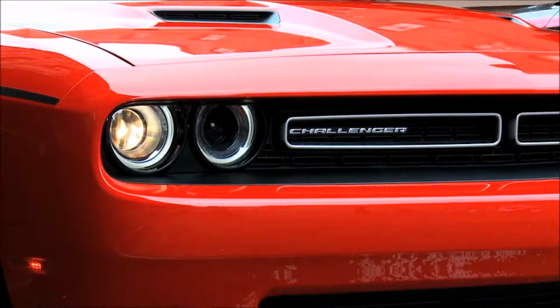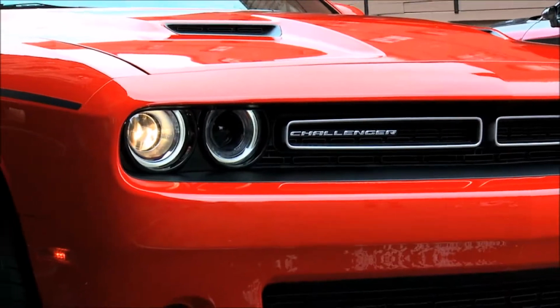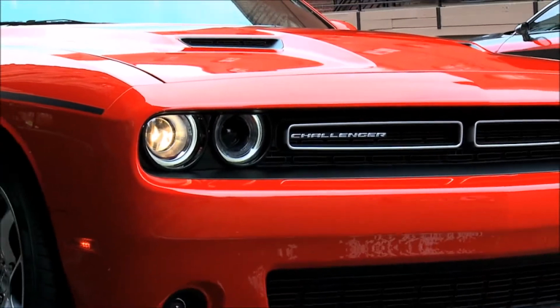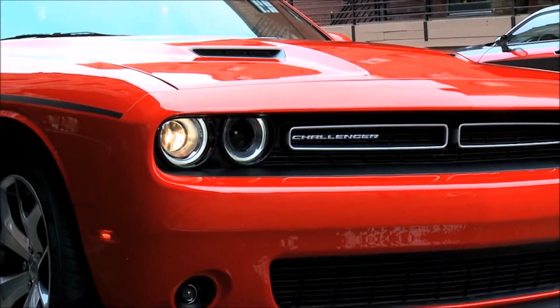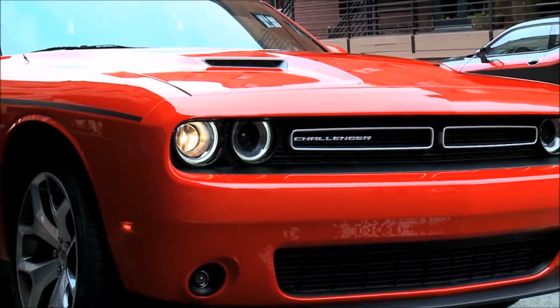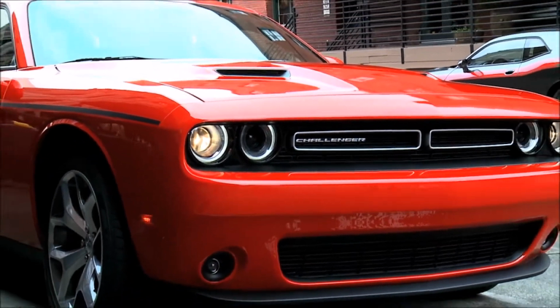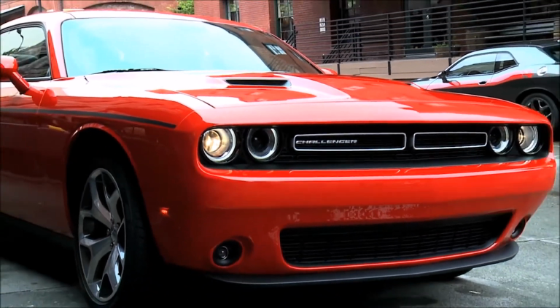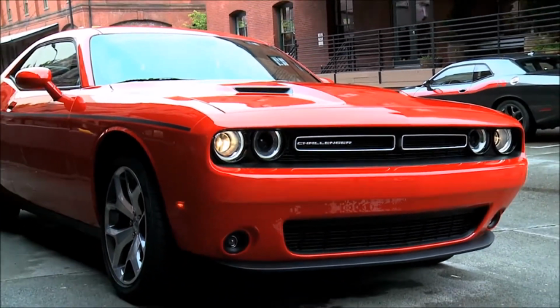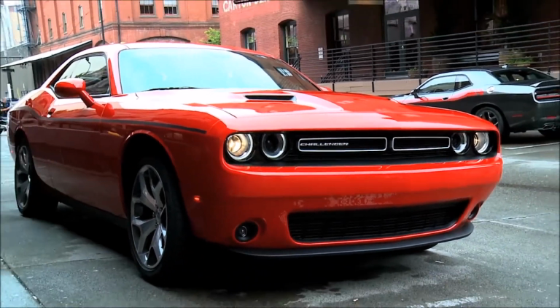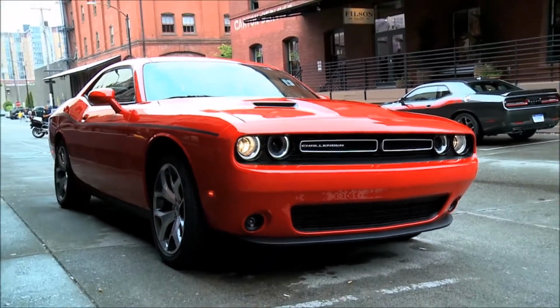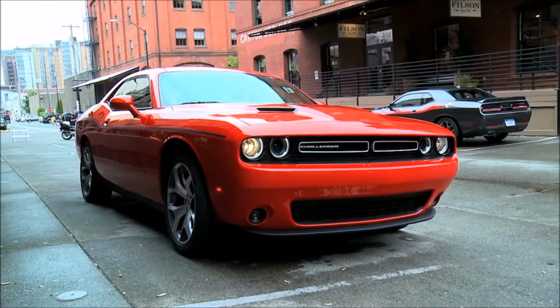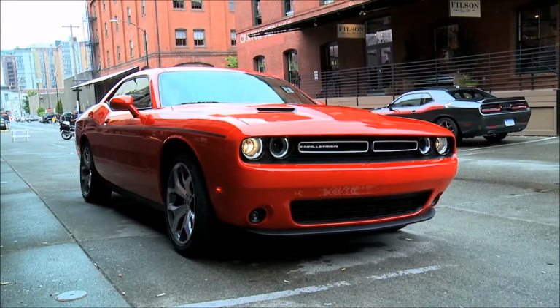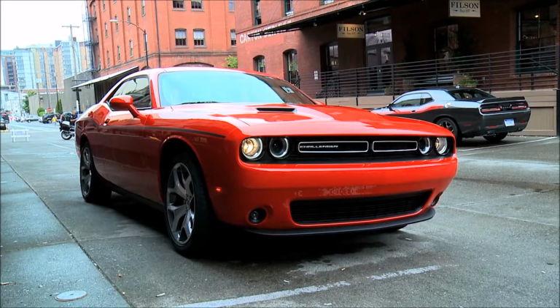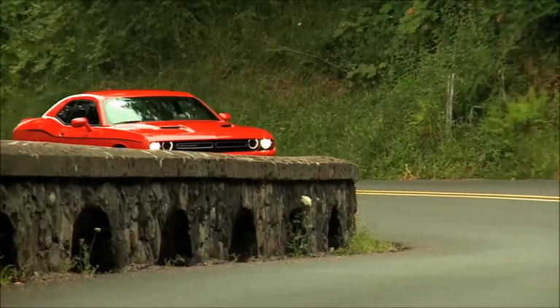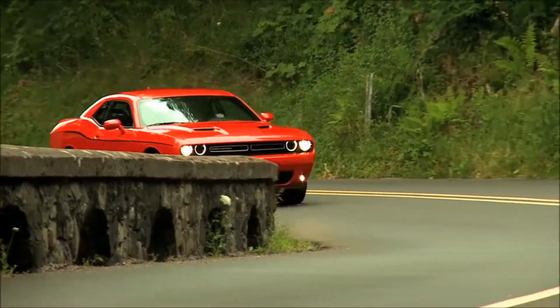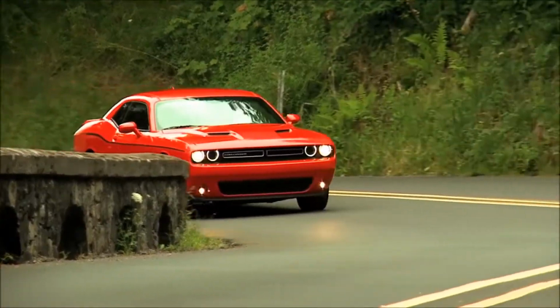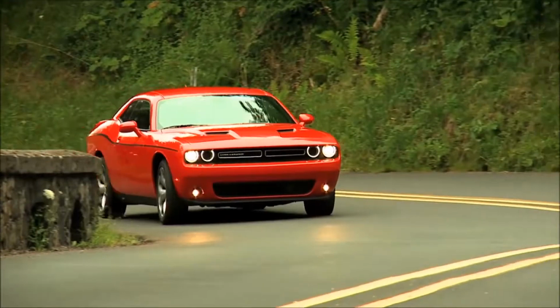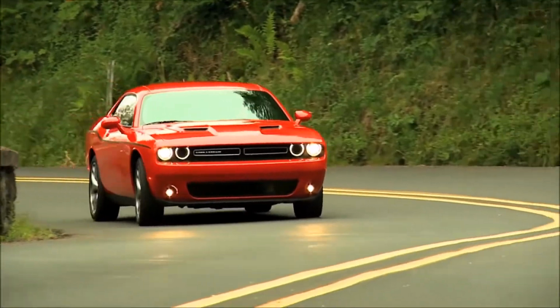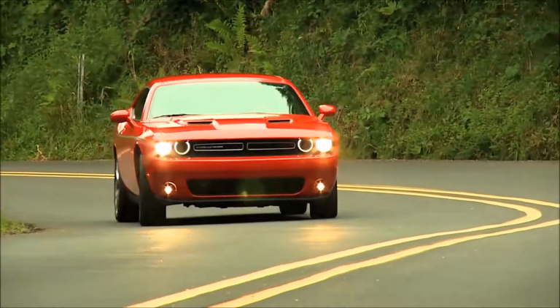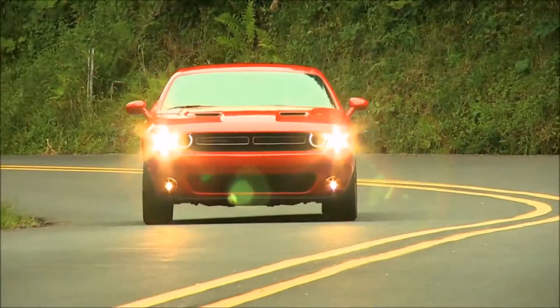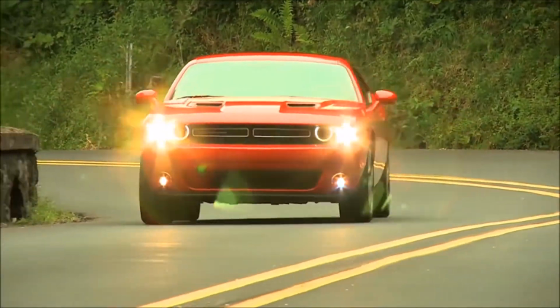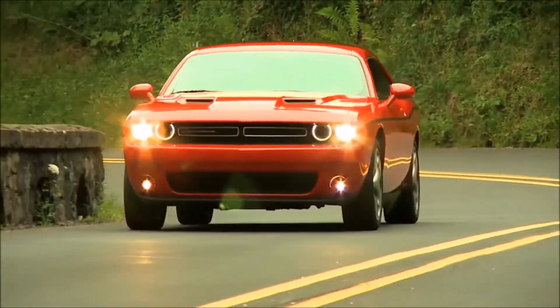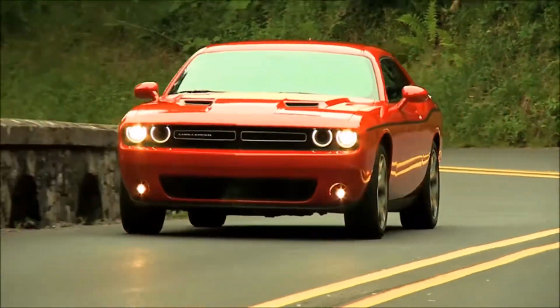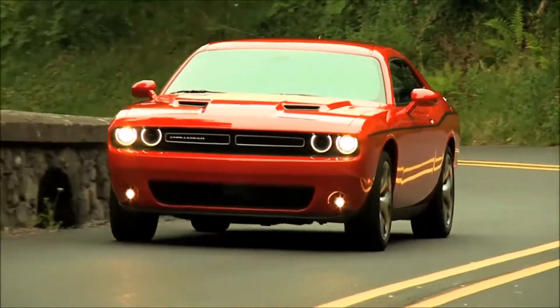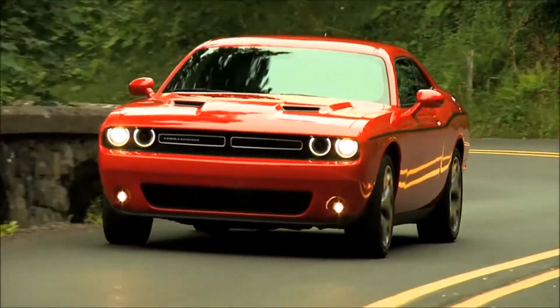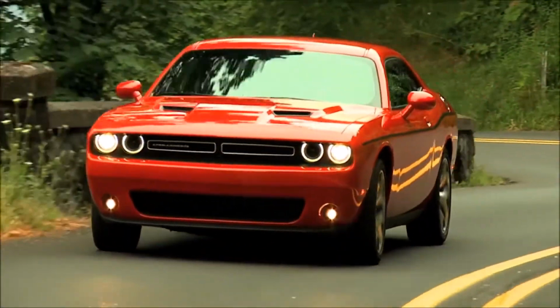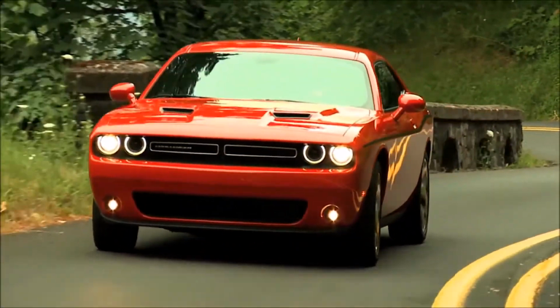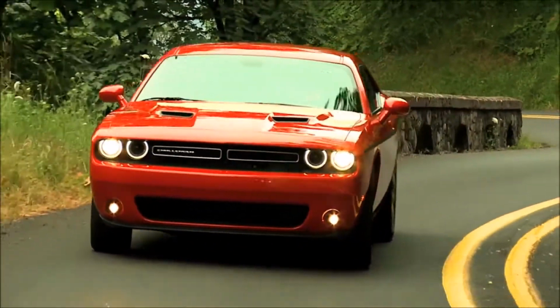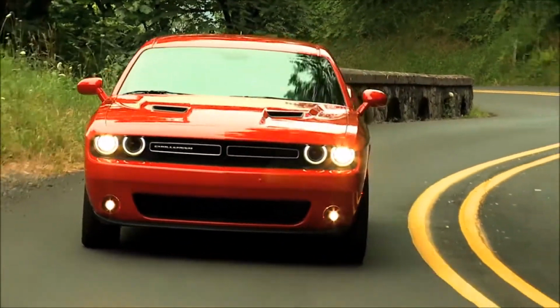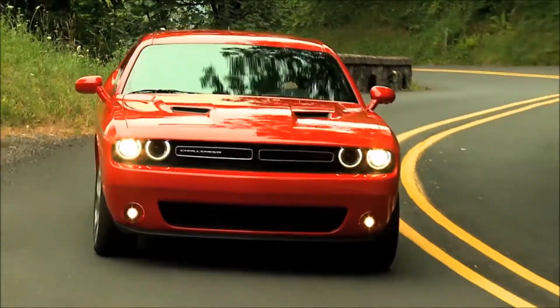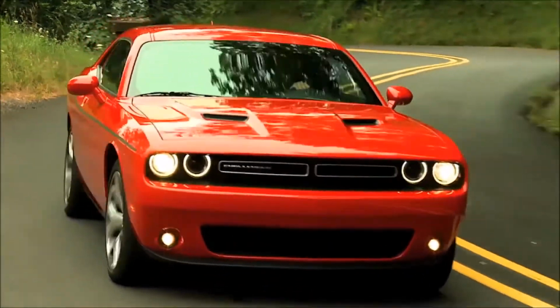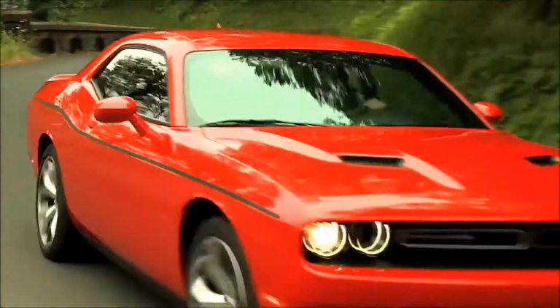When you're the lead dog in the pack, it's easy to think there's no need to up your game. But that's exactly what Dodge has done with the 2015 Challenger SXT.